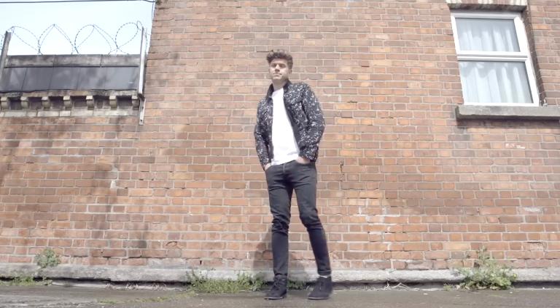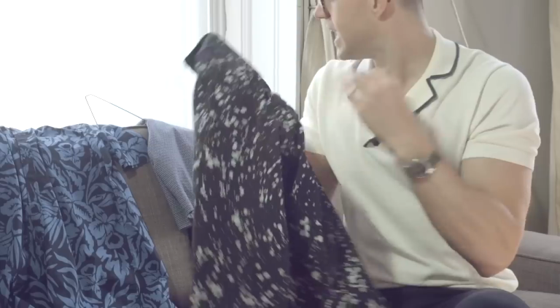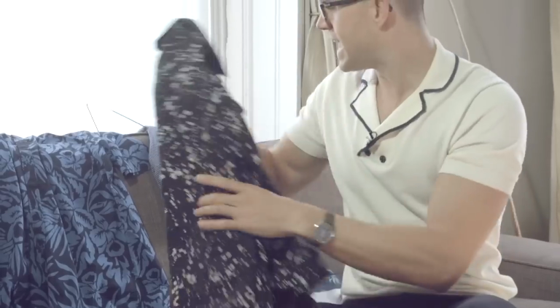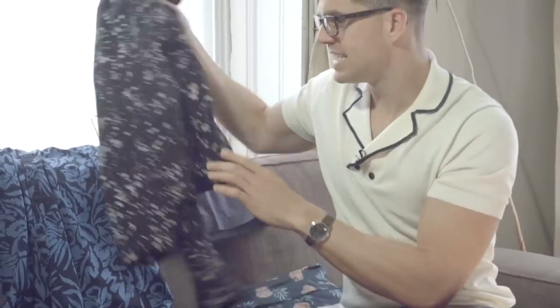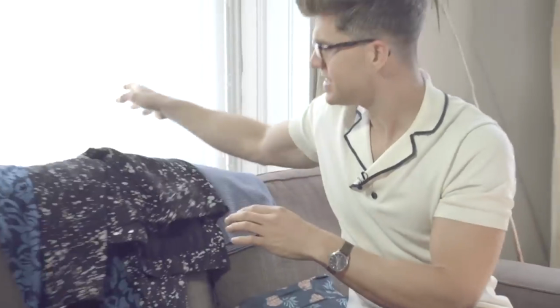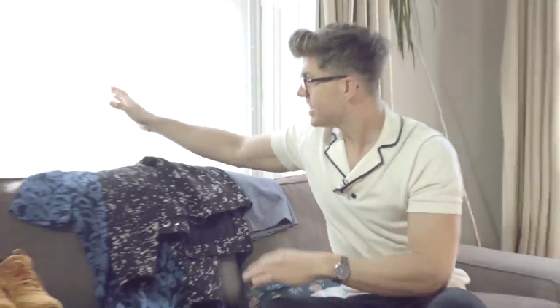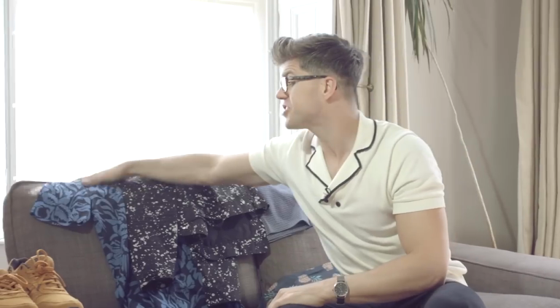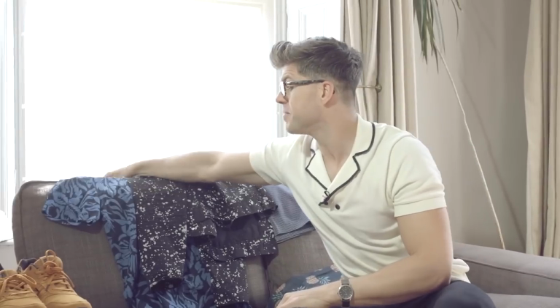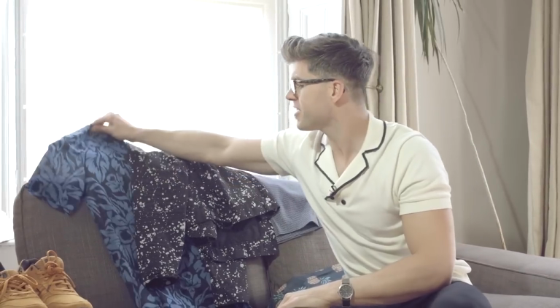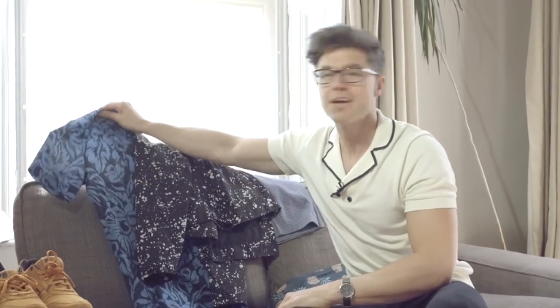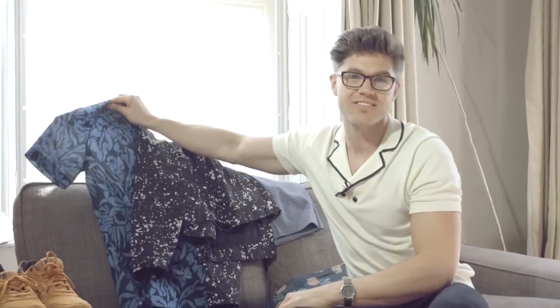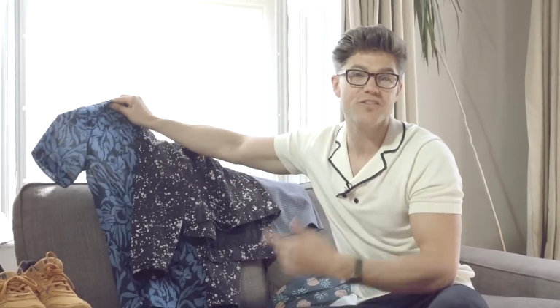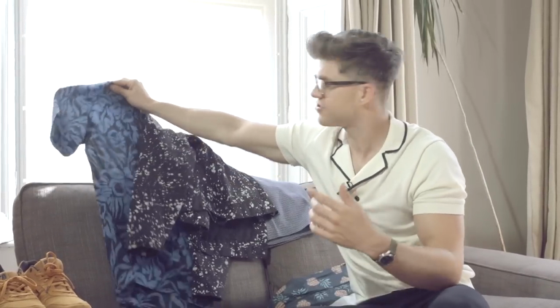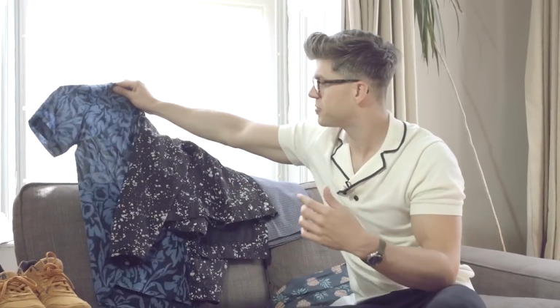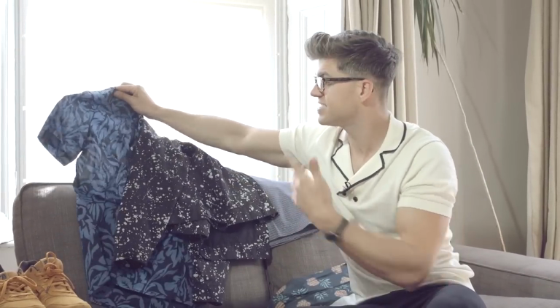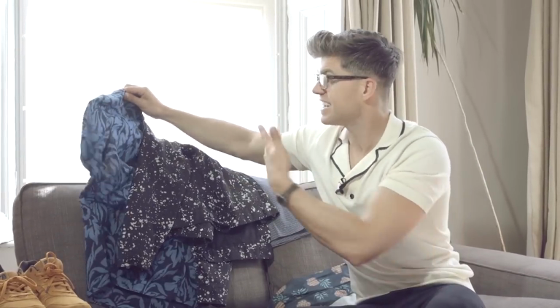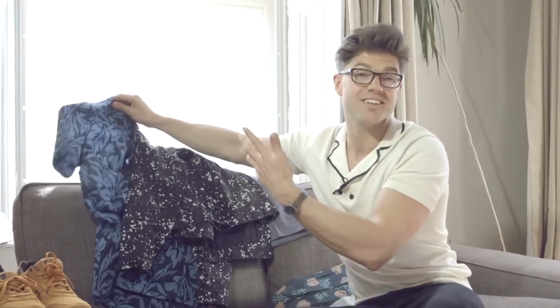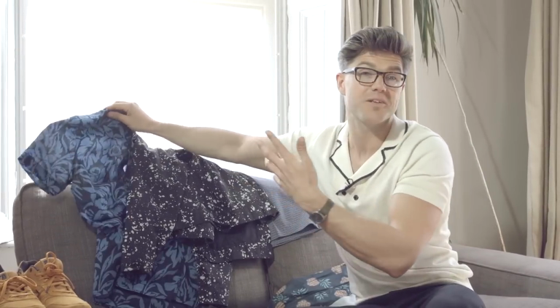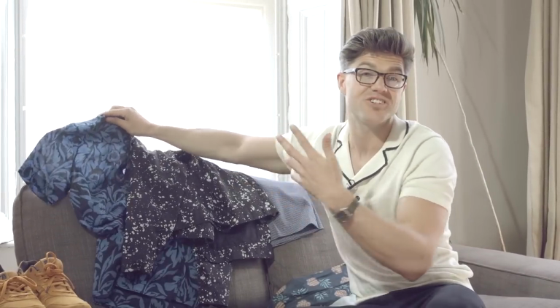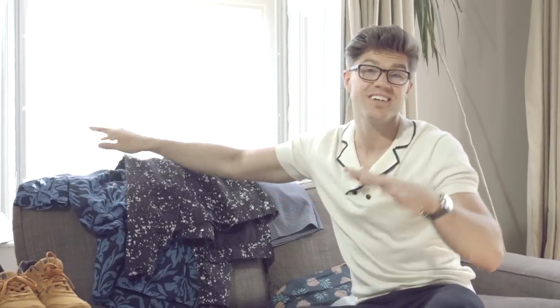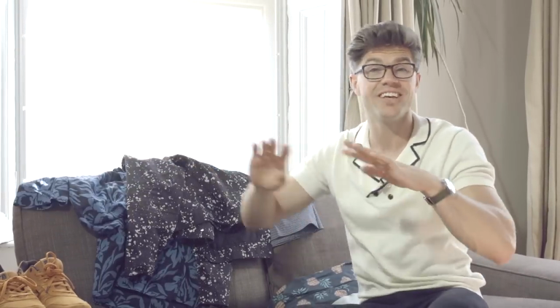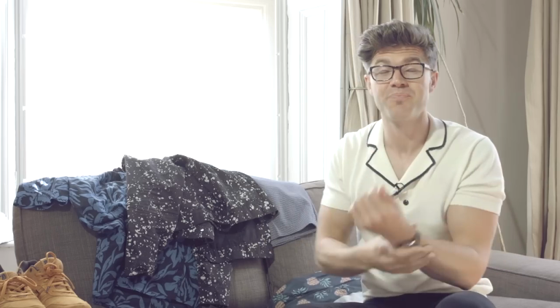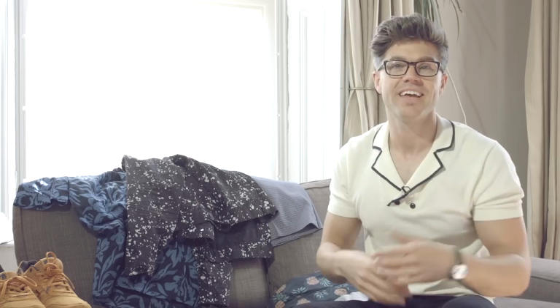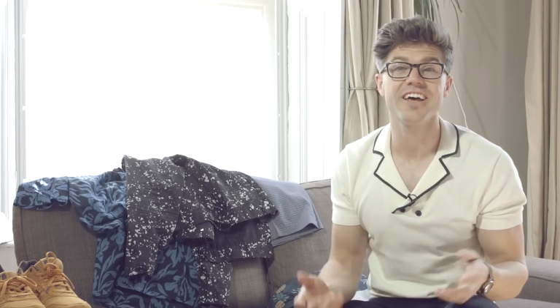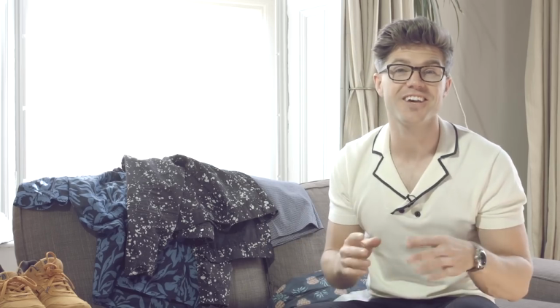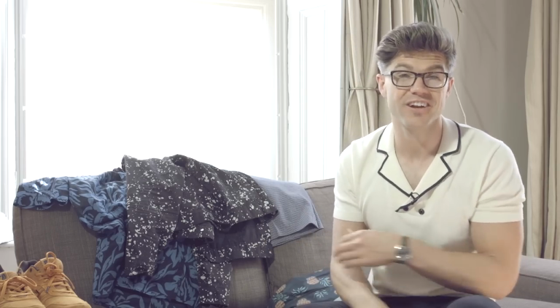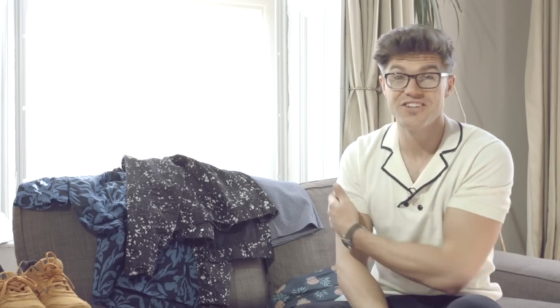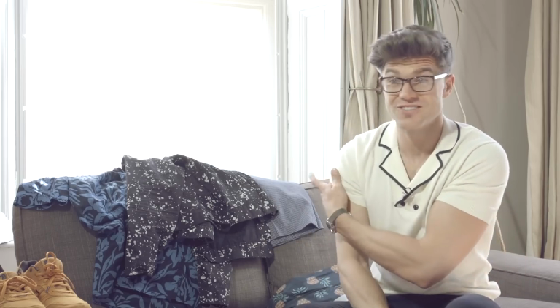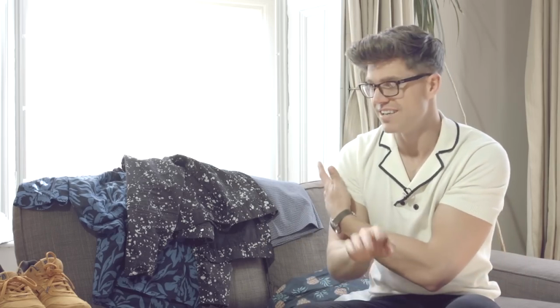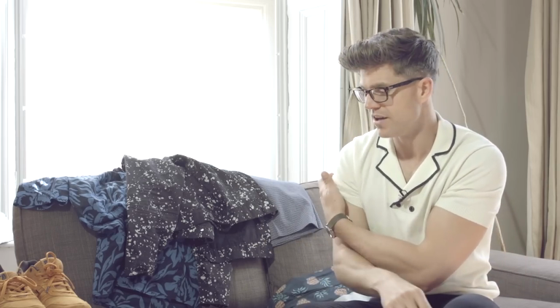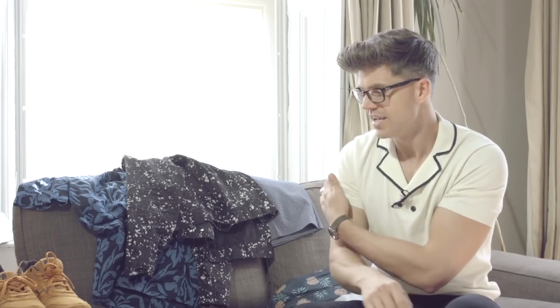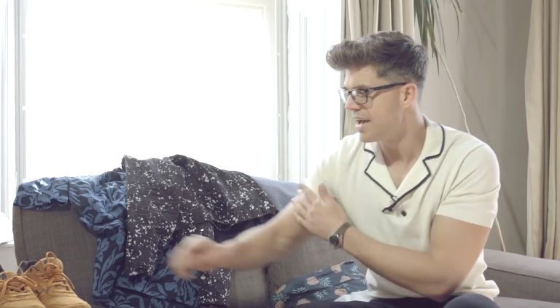And a little shirt — I'm not going to labor on this. I love a little tropical print shirt. If you like it, go for it; if you don't, leave them behind.